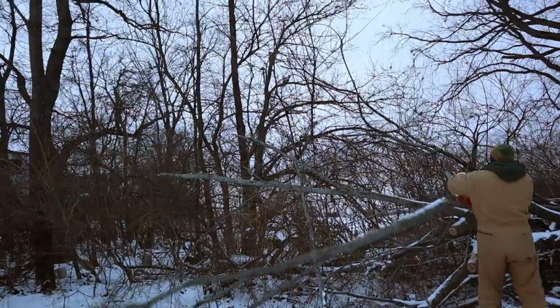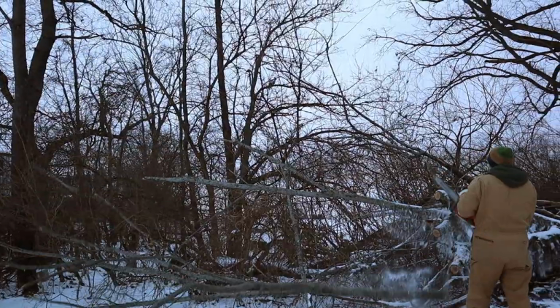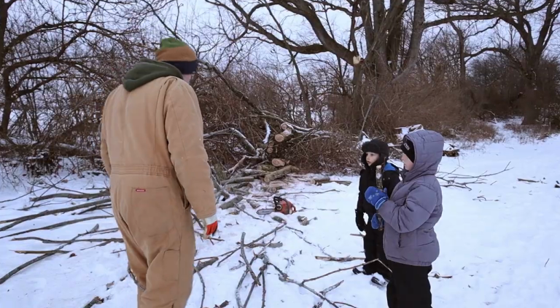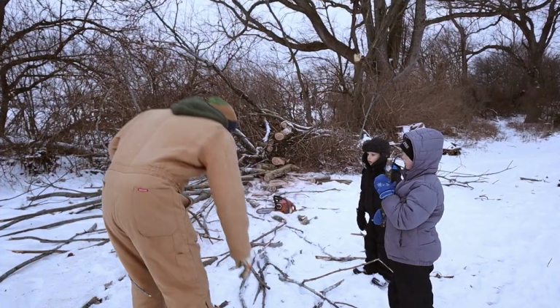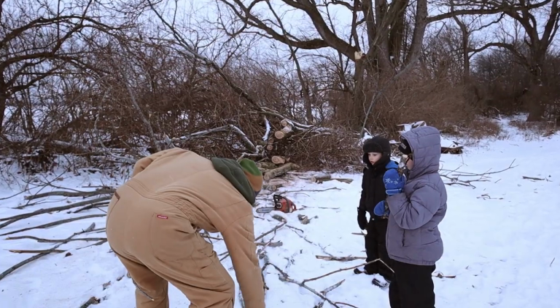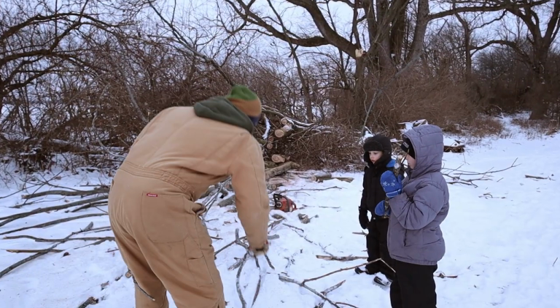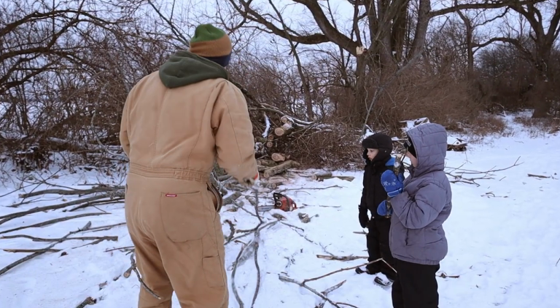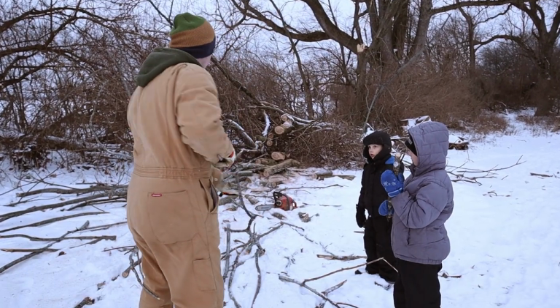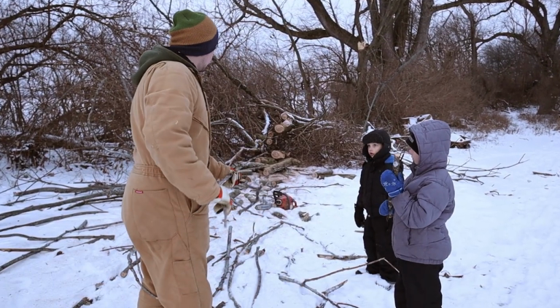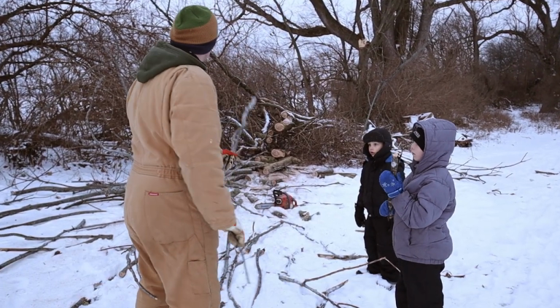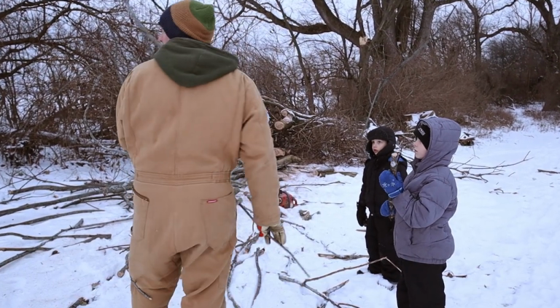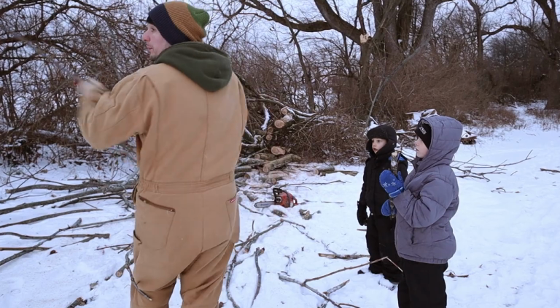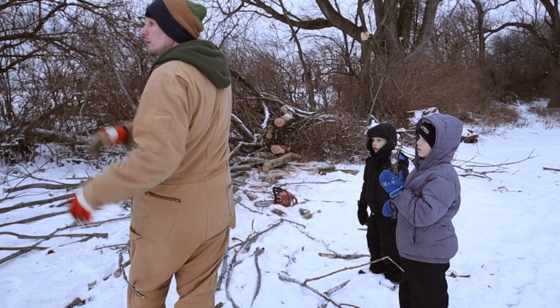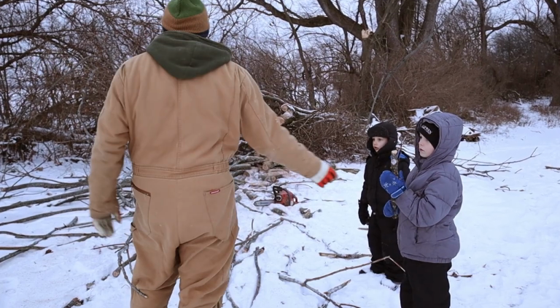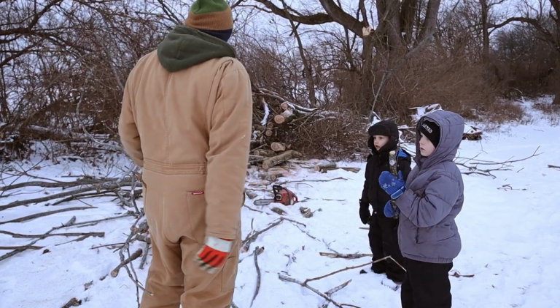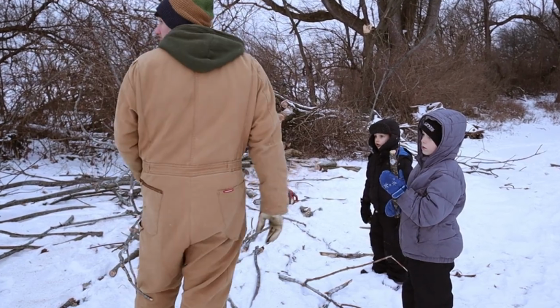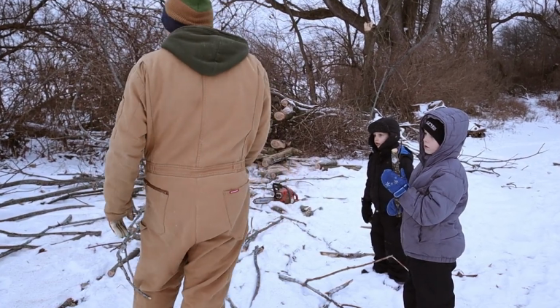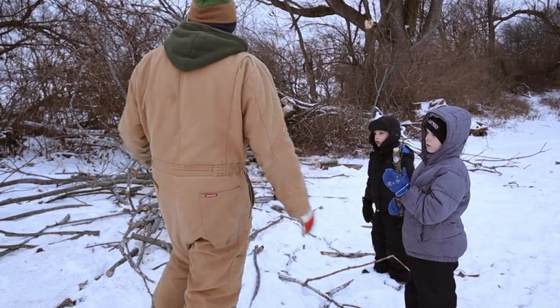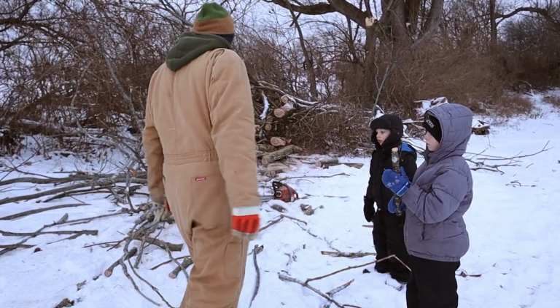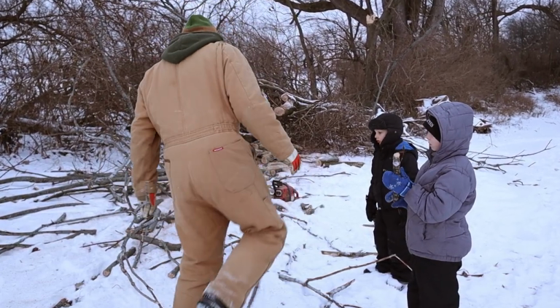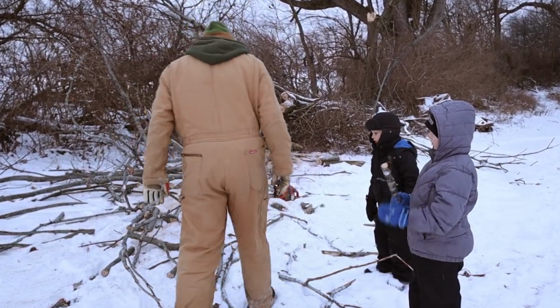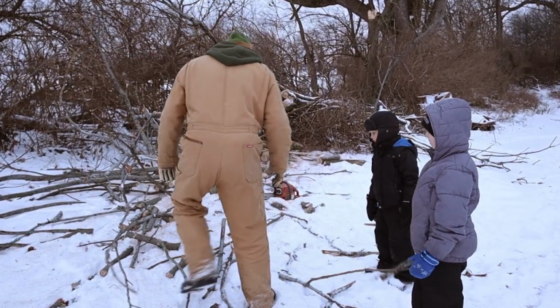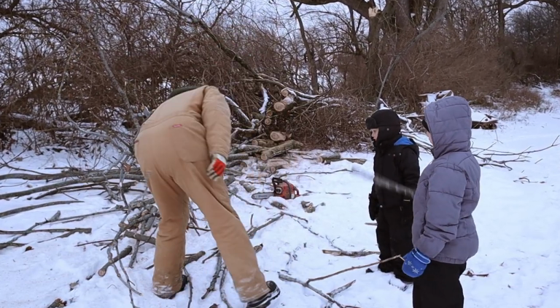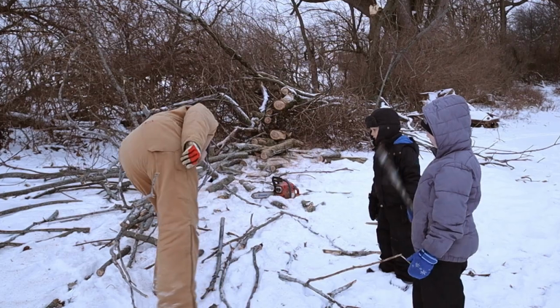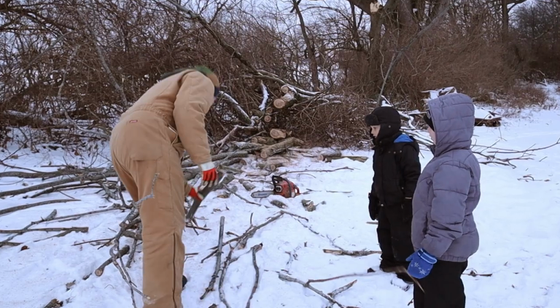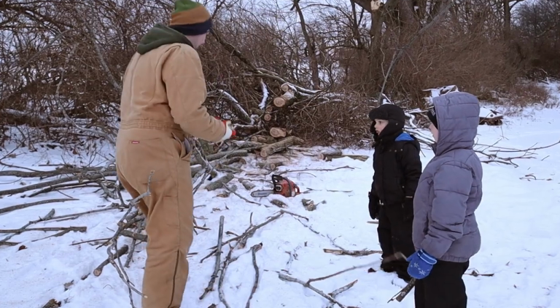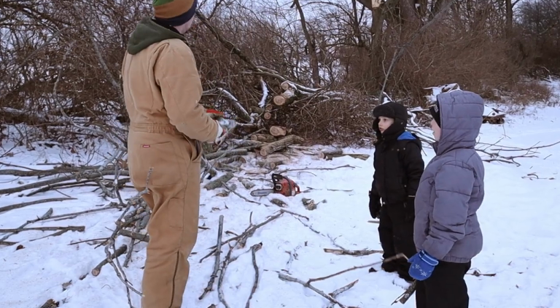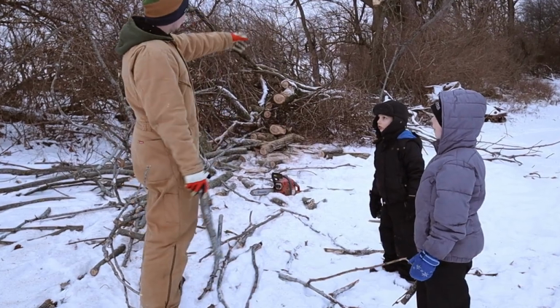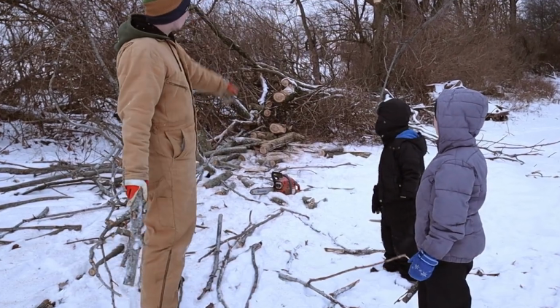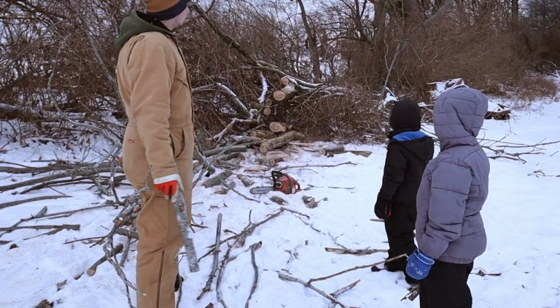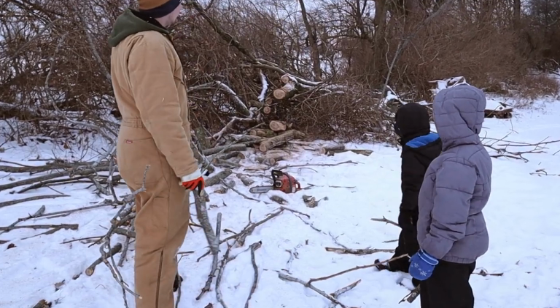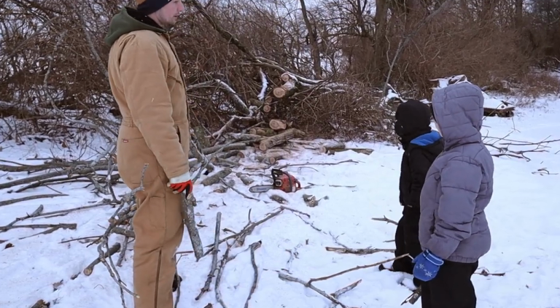All the little sticks, just sticks like this, take over to the burn pile over there. And anything that looks like we could use for a campfire, take over to the stack of wood over there.